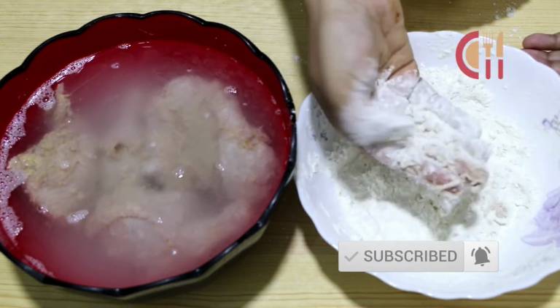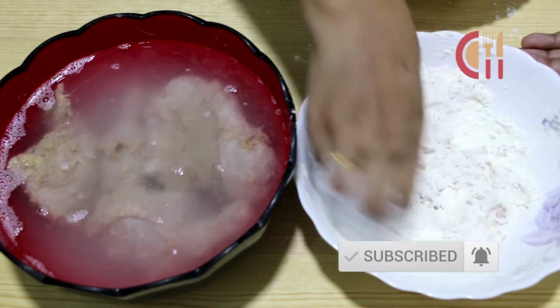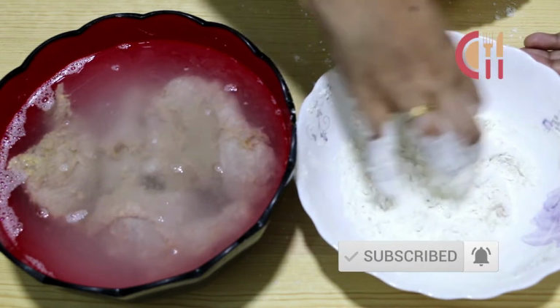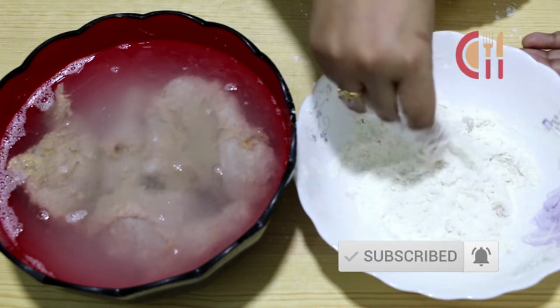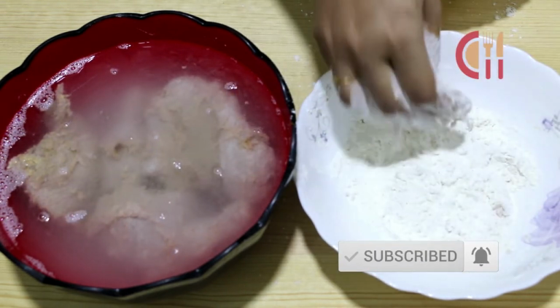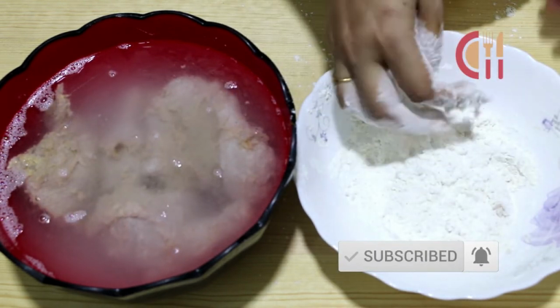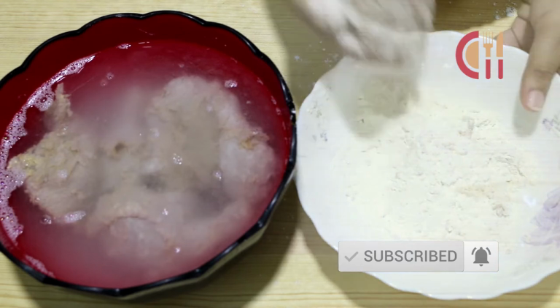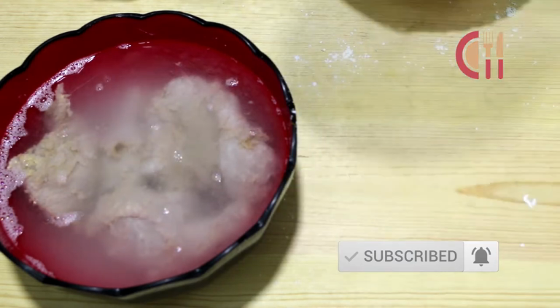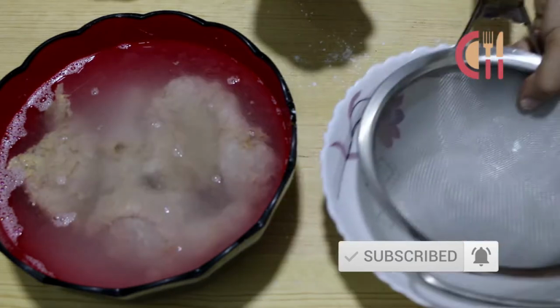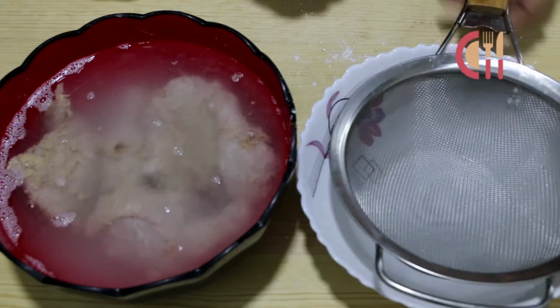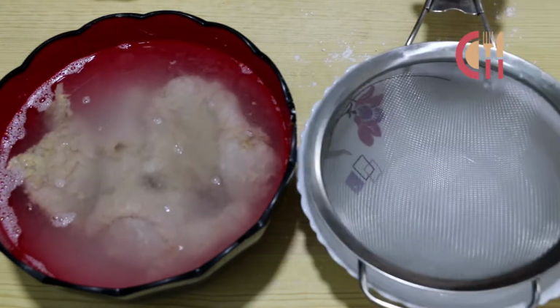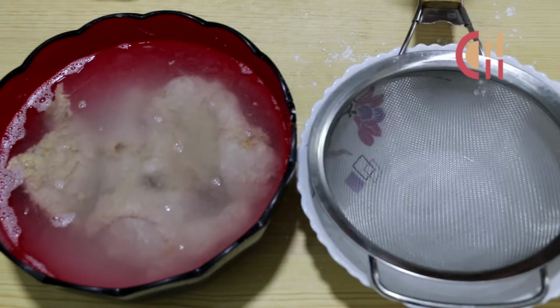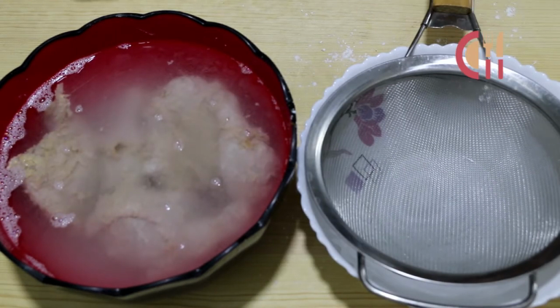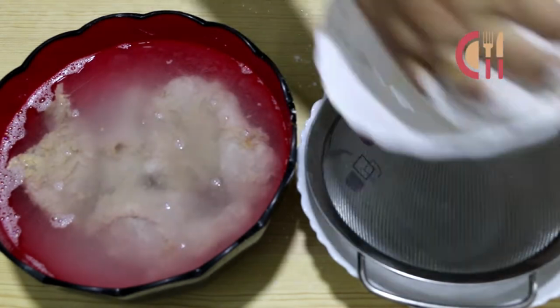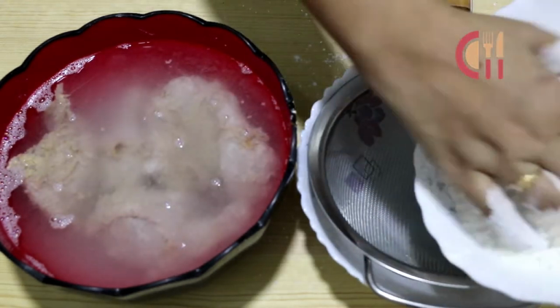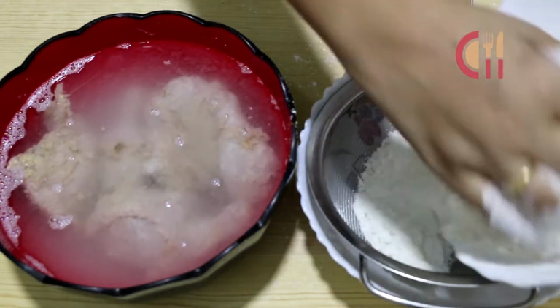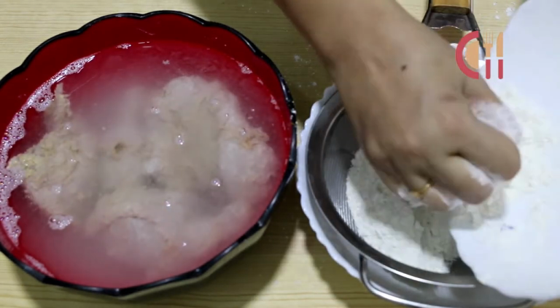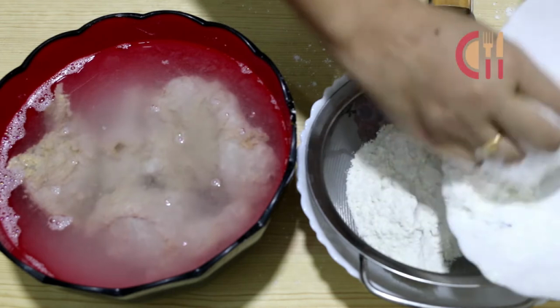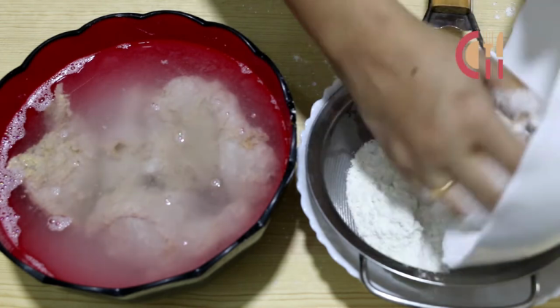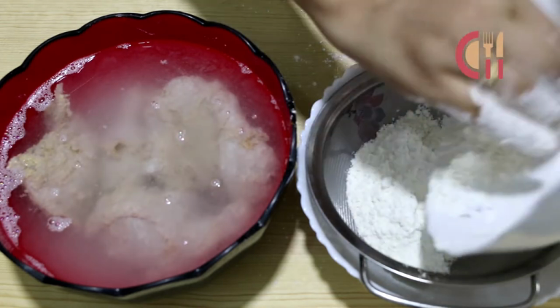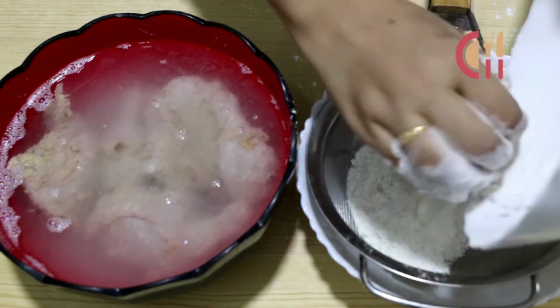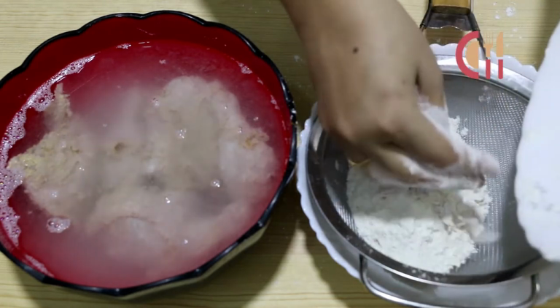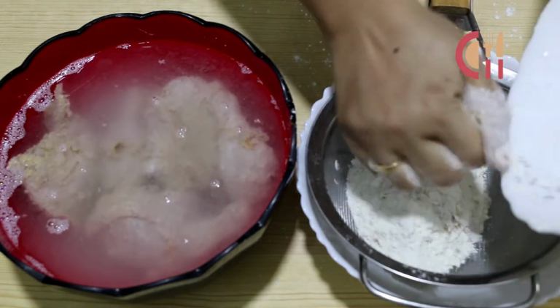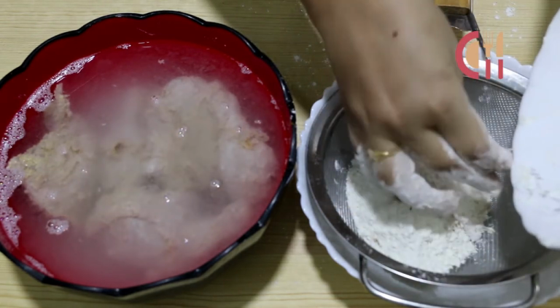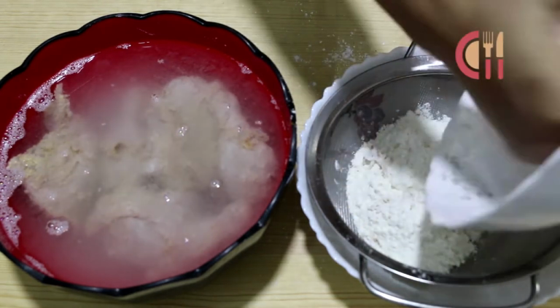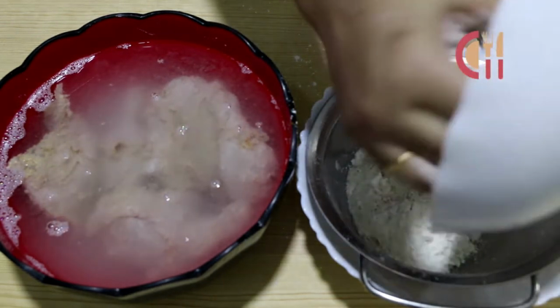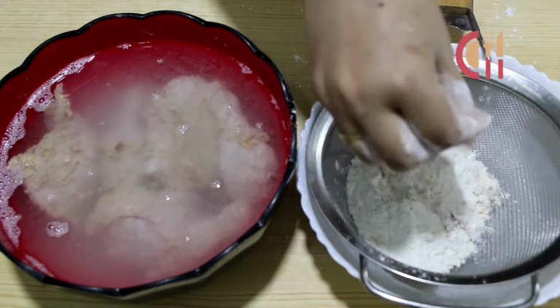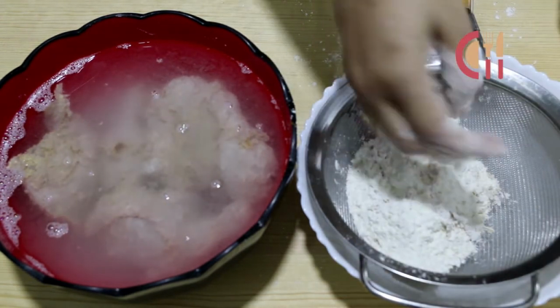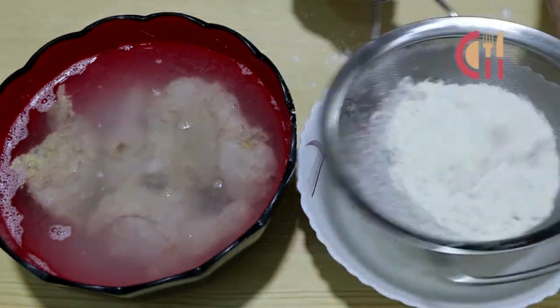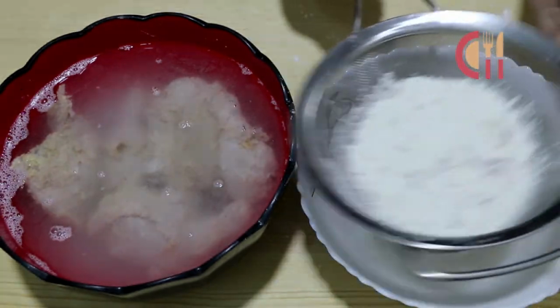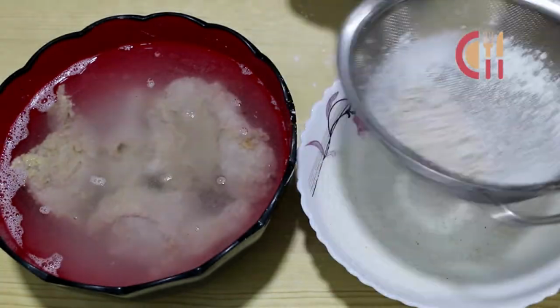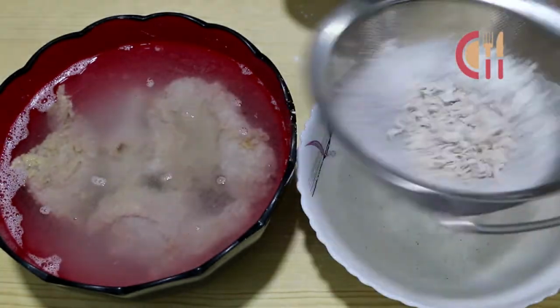That's the chicken made restaurant-style. Now the chicken is ready in the pan — crispy and delicious.